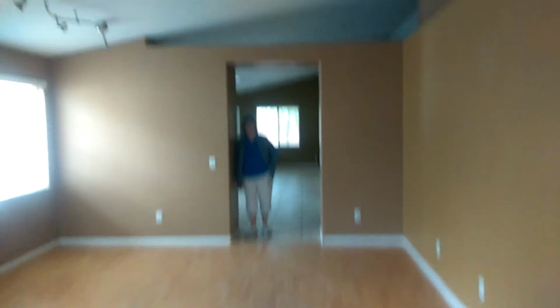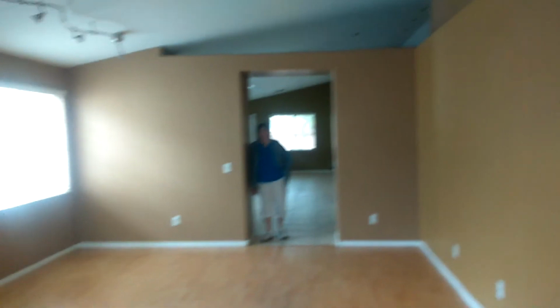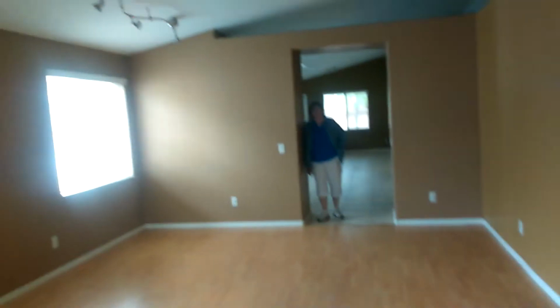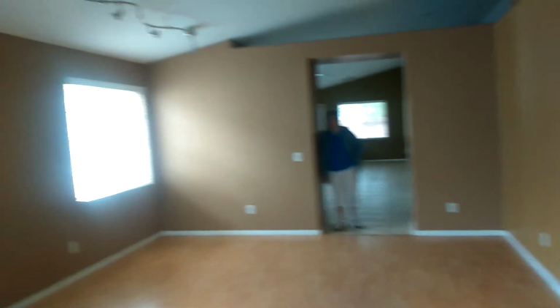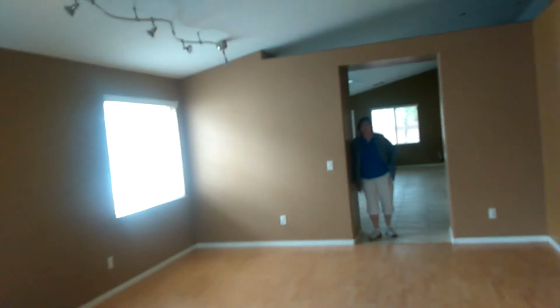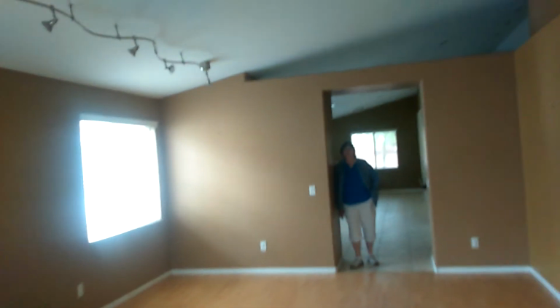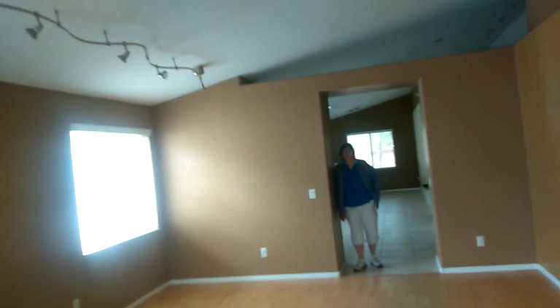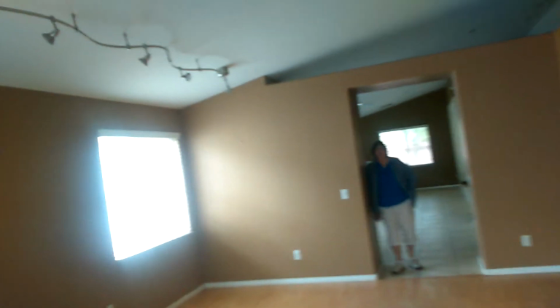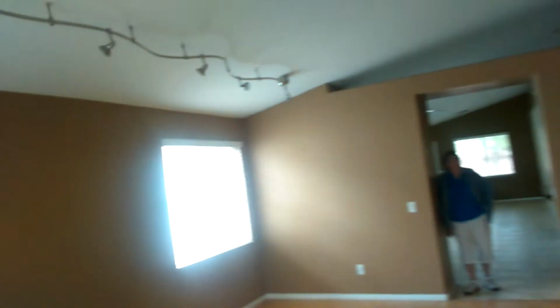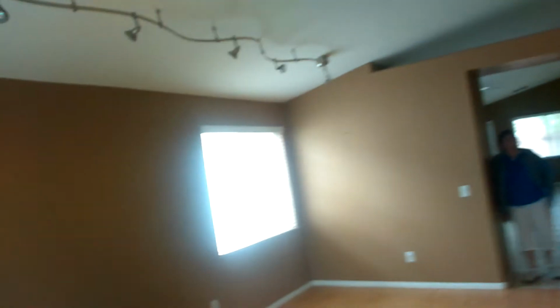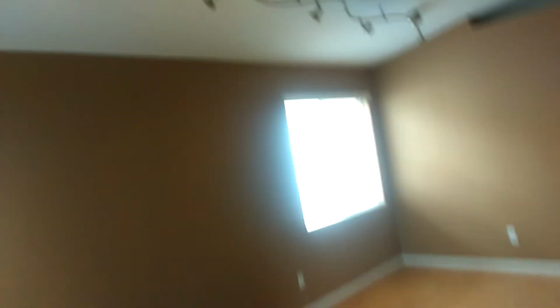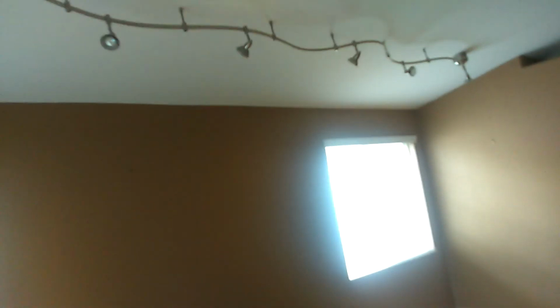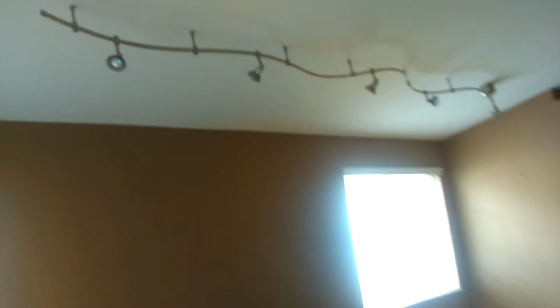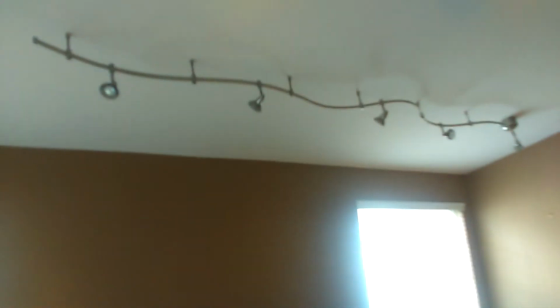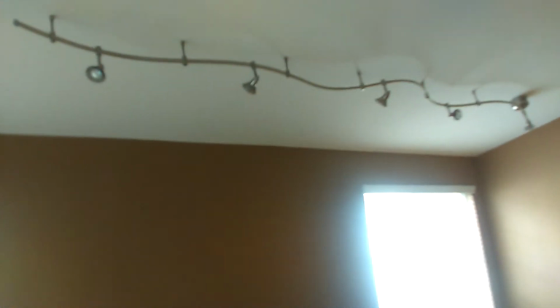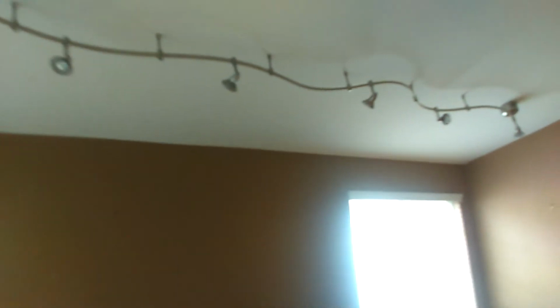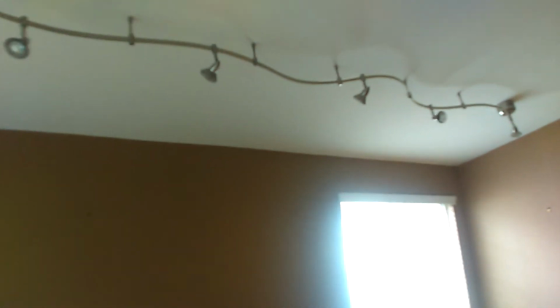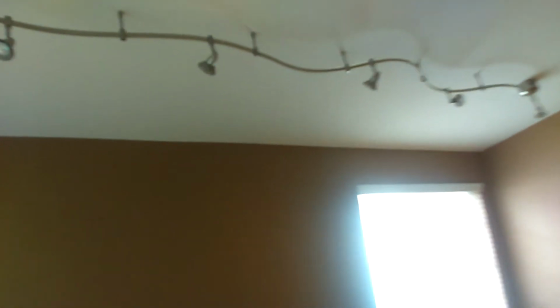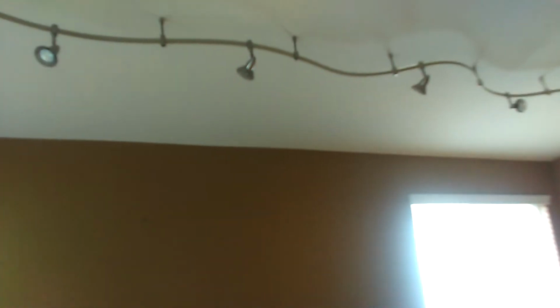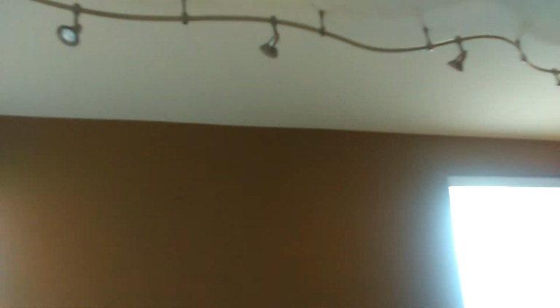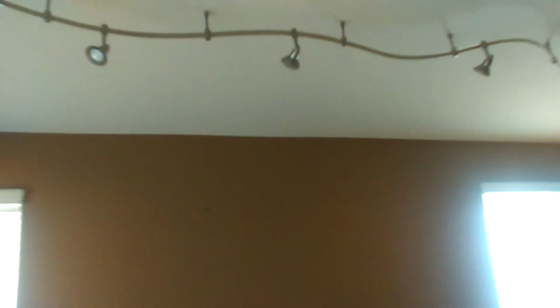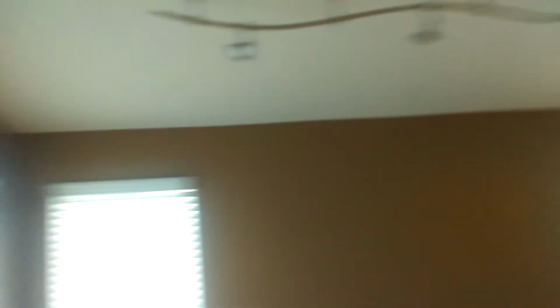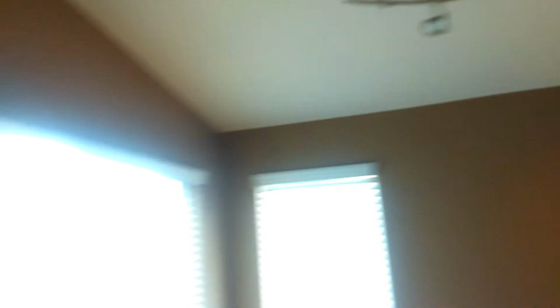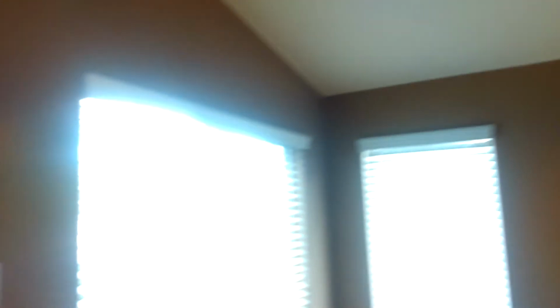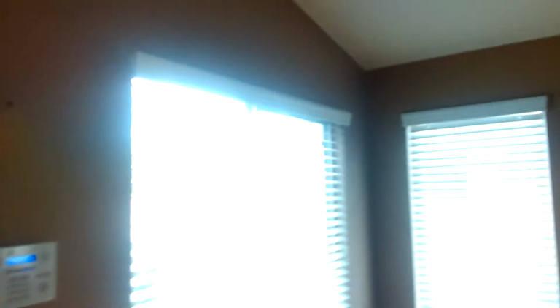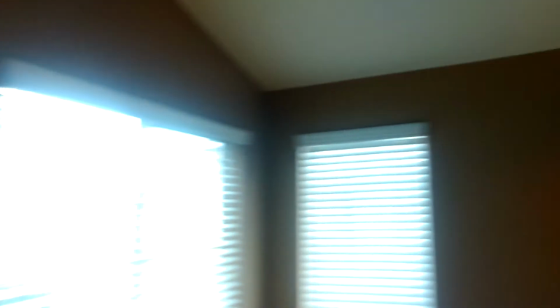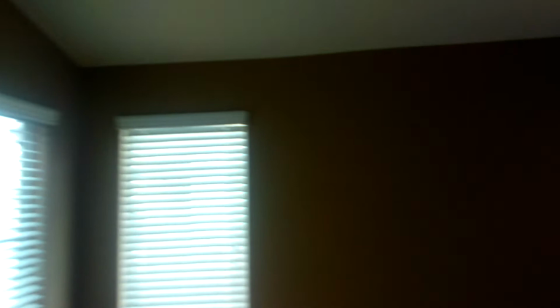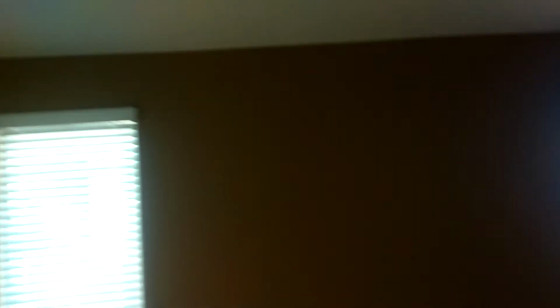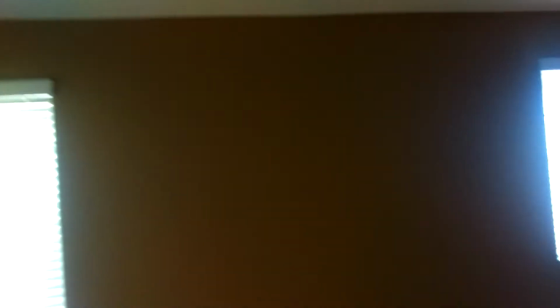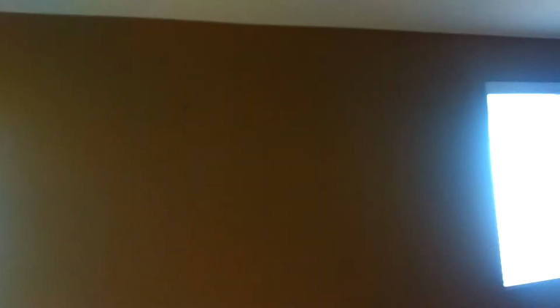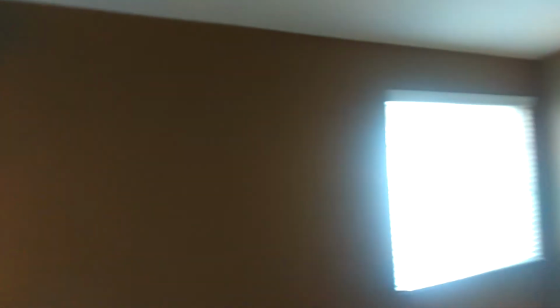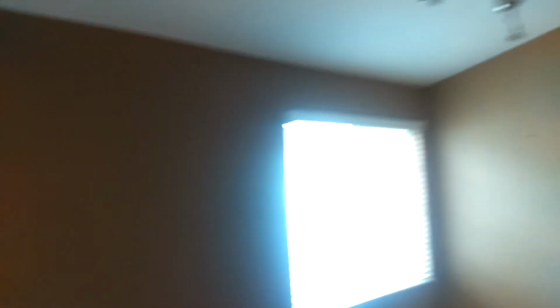We're walking in the front door of the house. There's fancy track lighting — I guess they had pictures on the walls. We're going to paint, so this is not going to be the color.